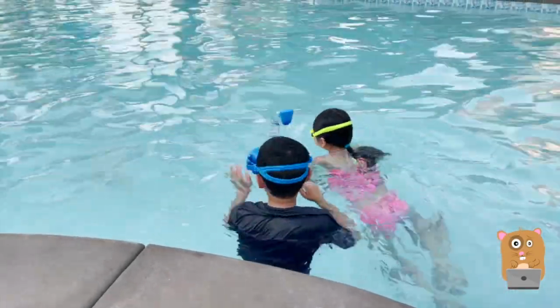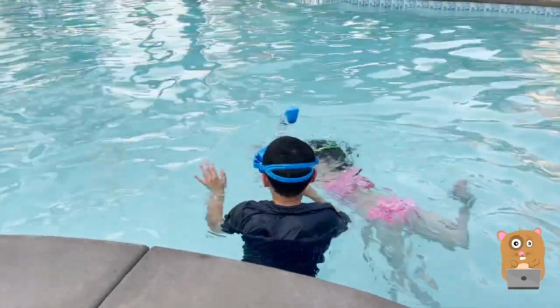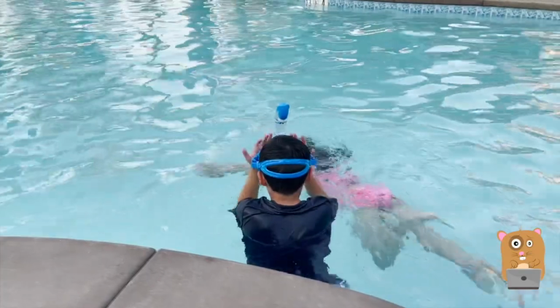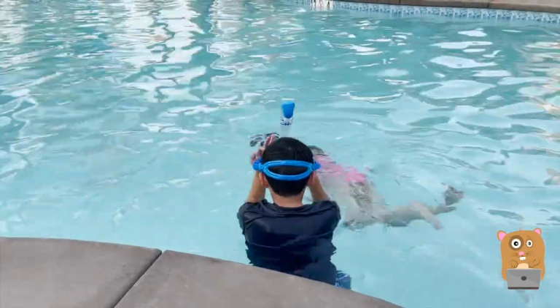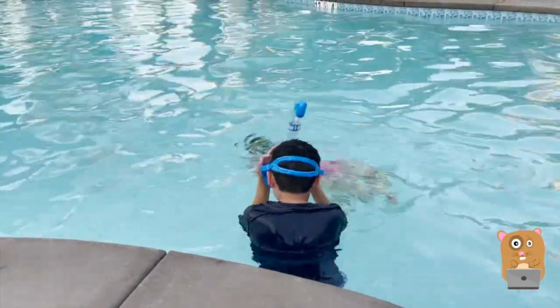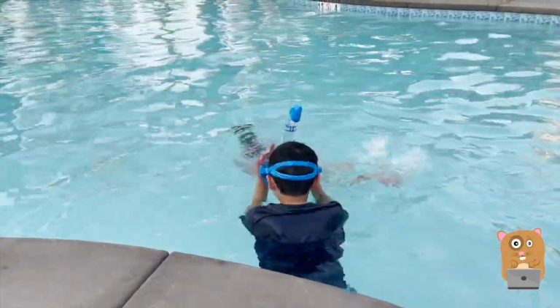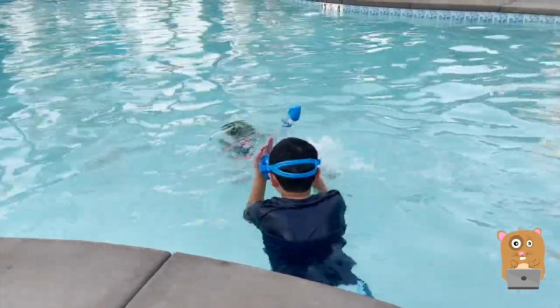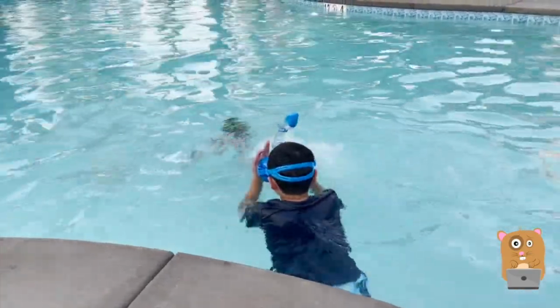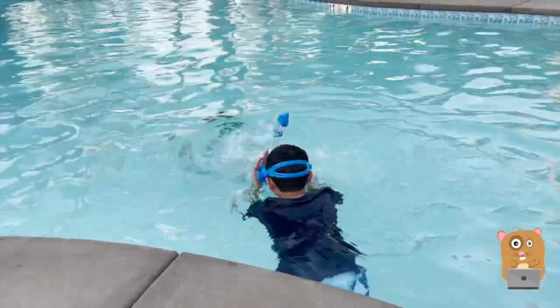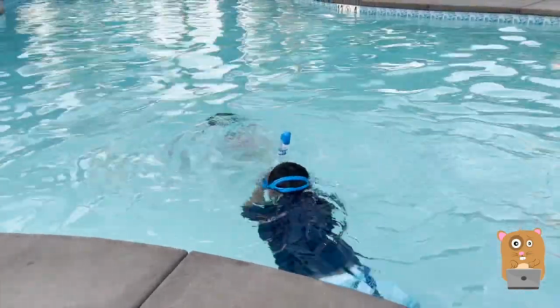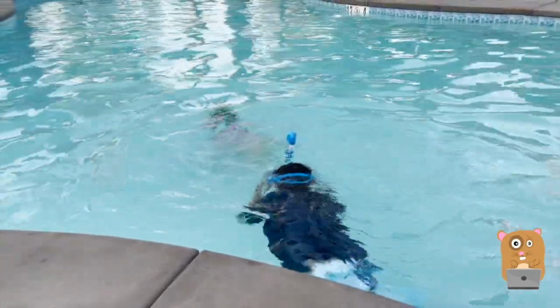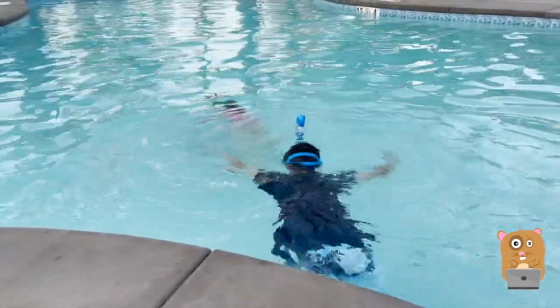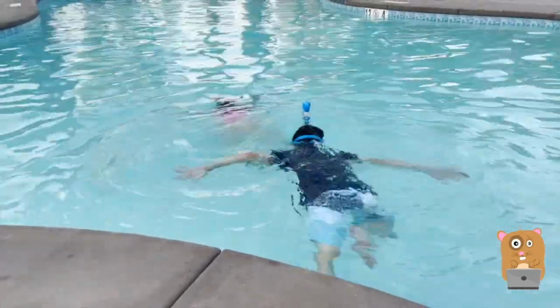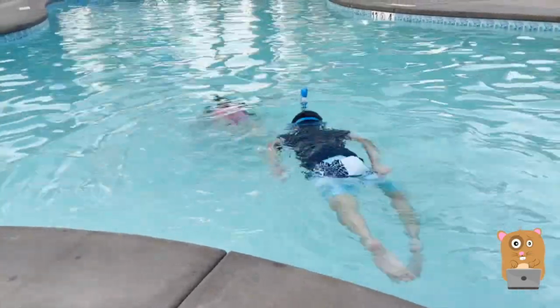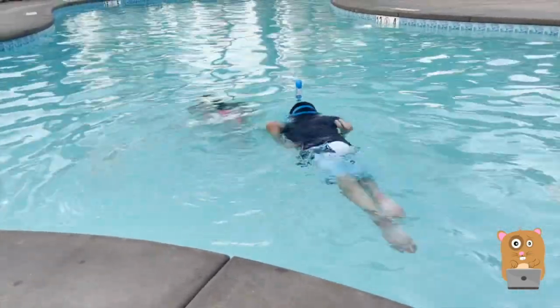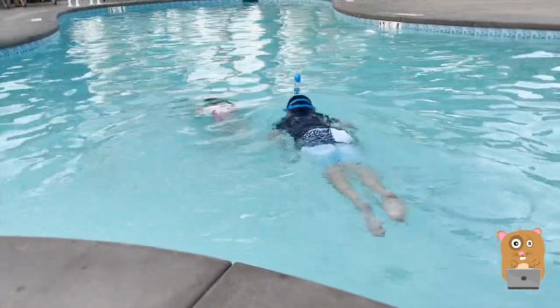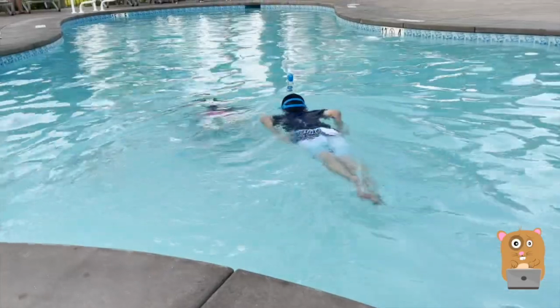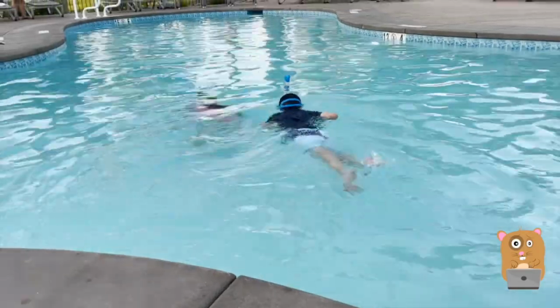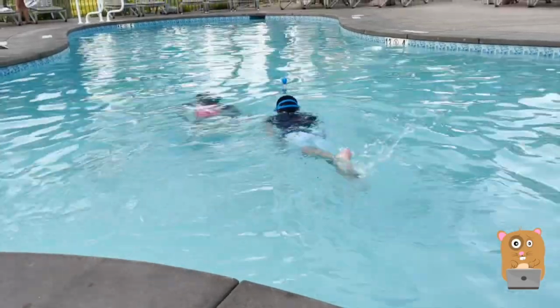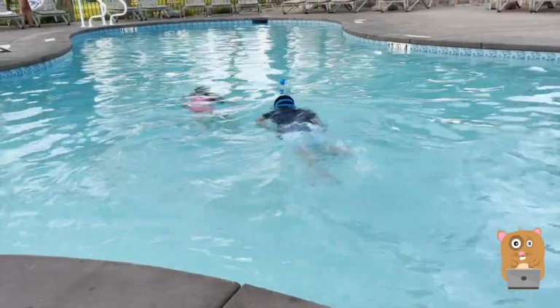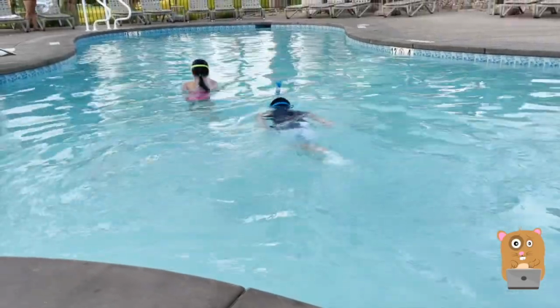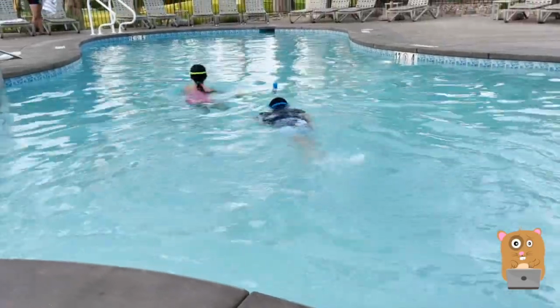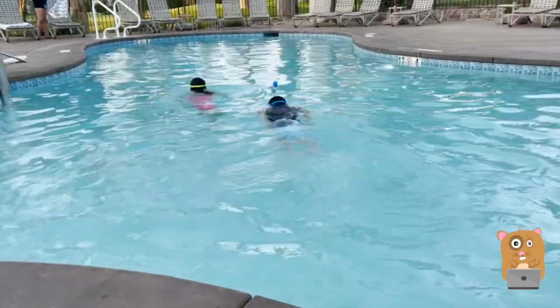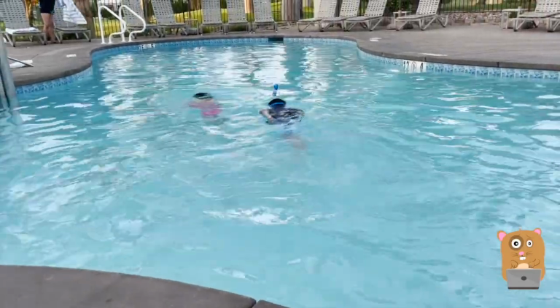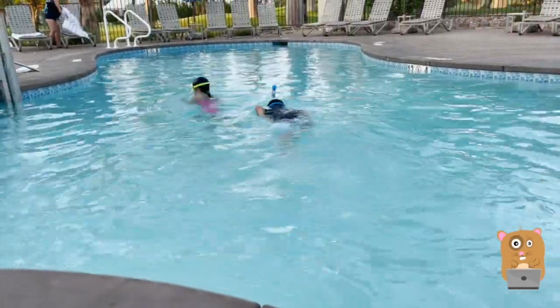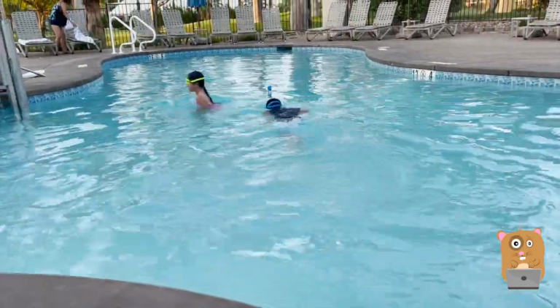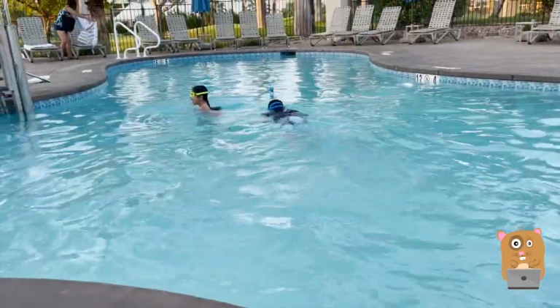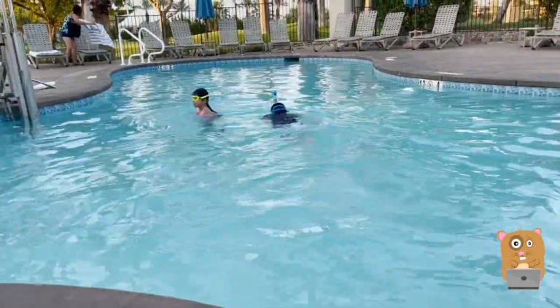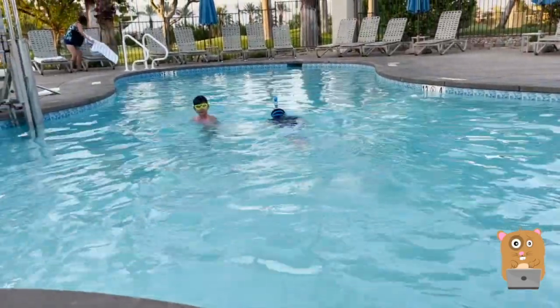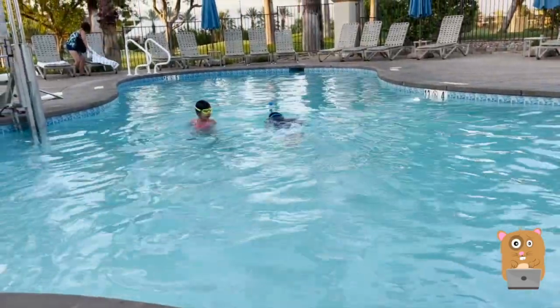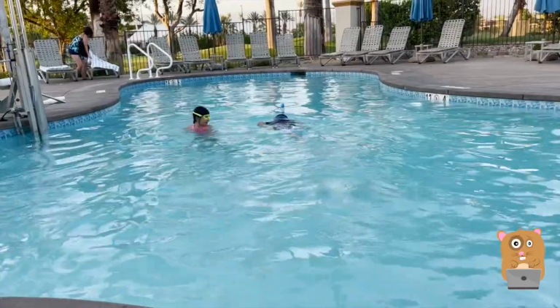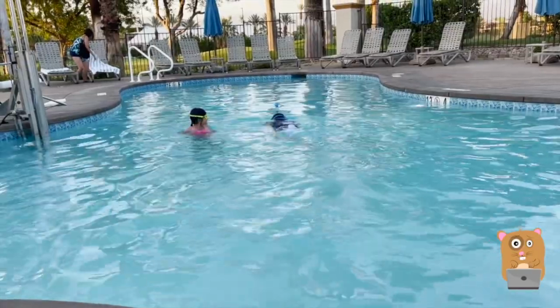This strap across the head can be adjusted, and once it's tight enough it'll create a seal — water does not get in. The lens remains clear, and yeah, they haven't really had any complaints.